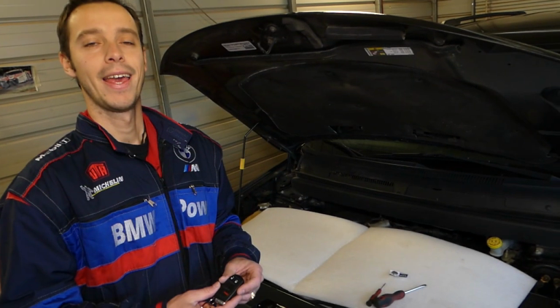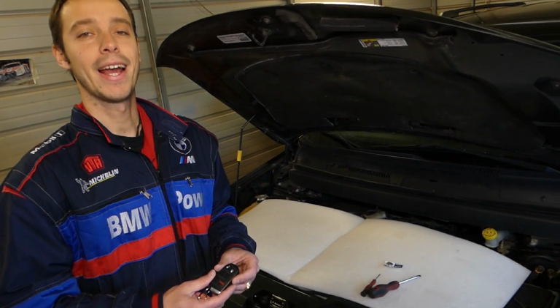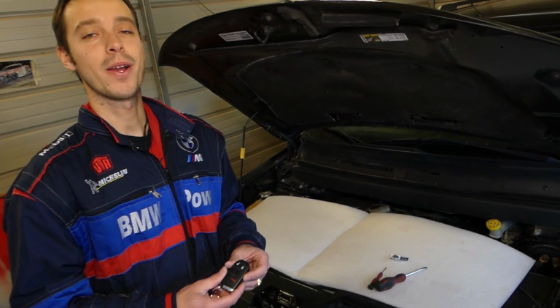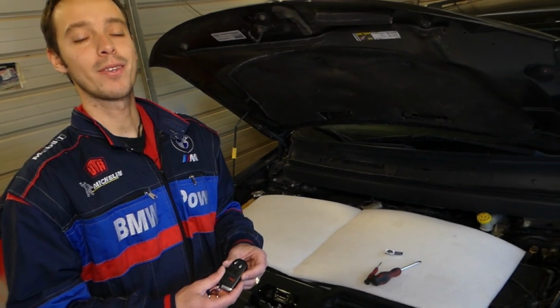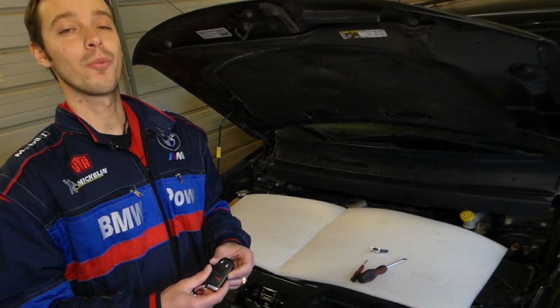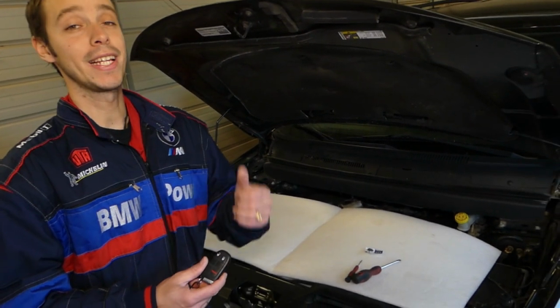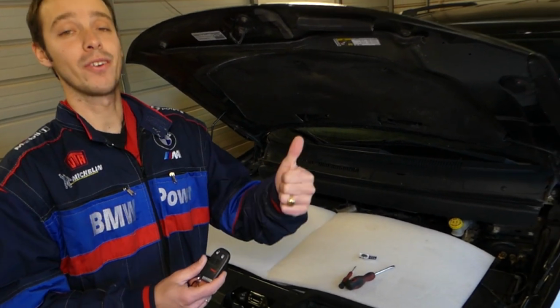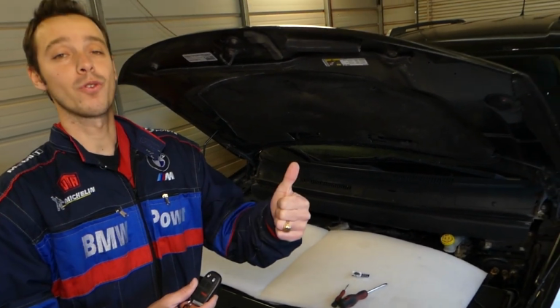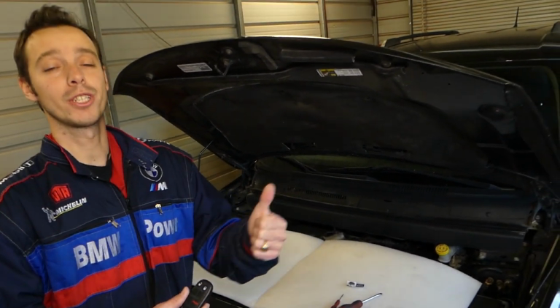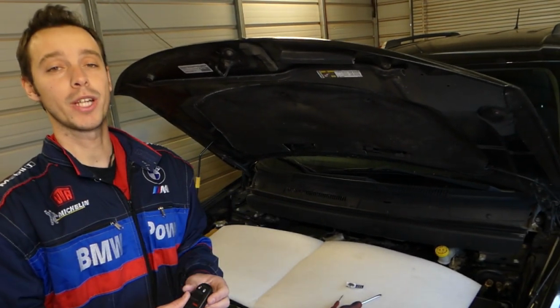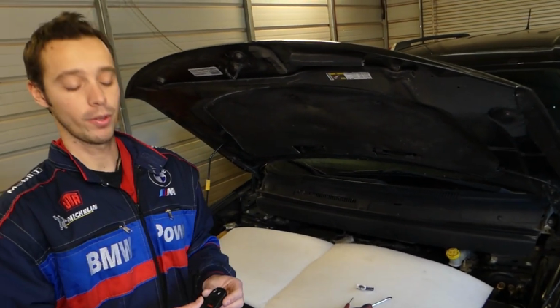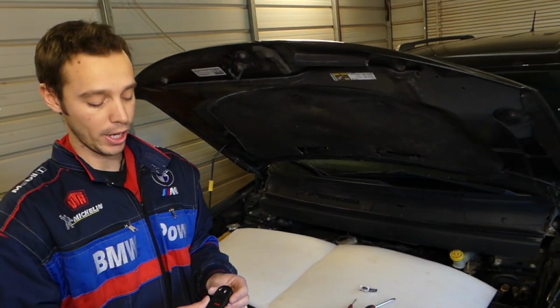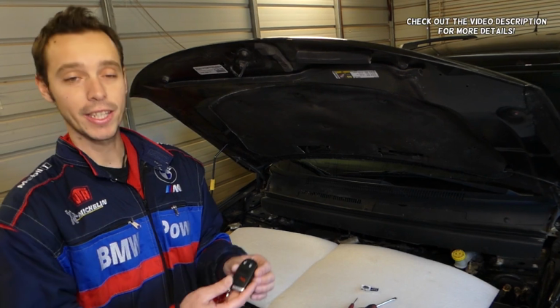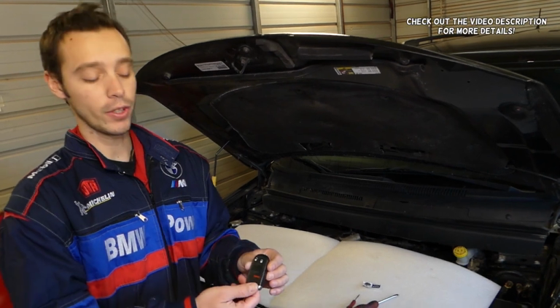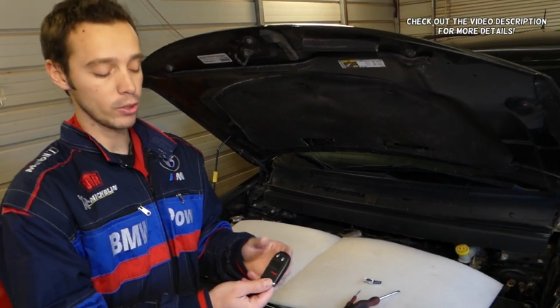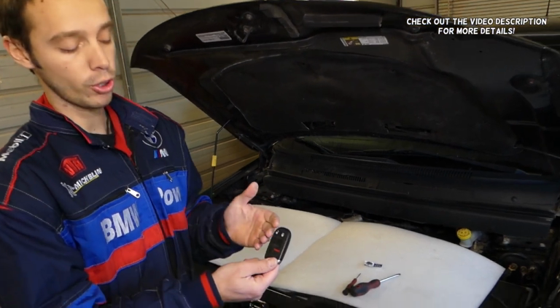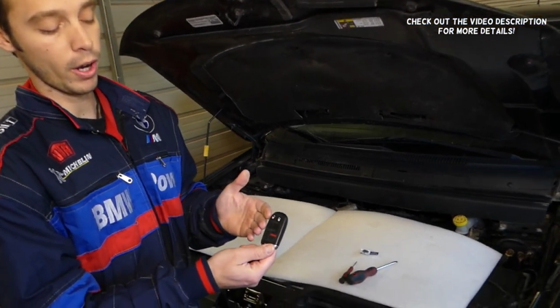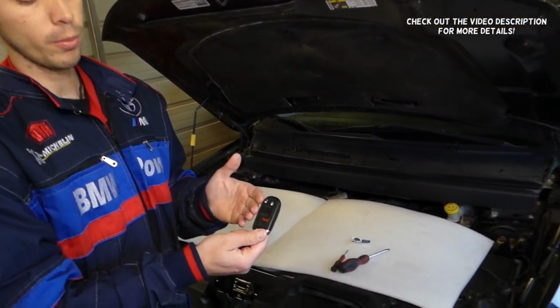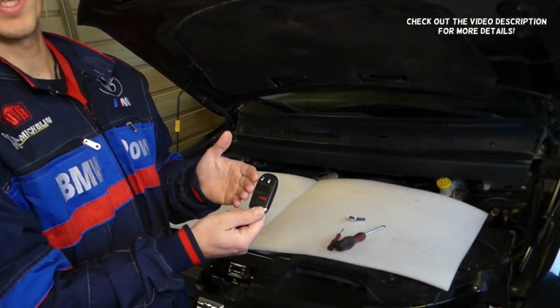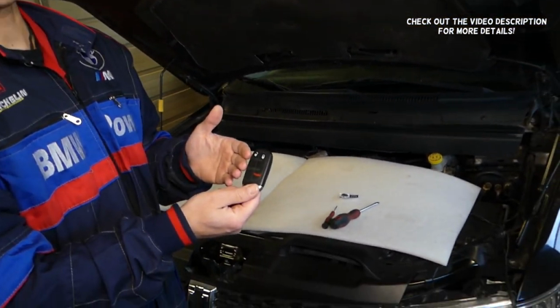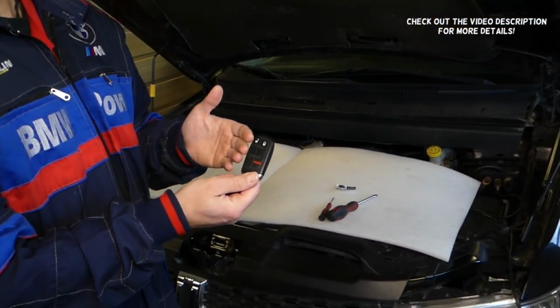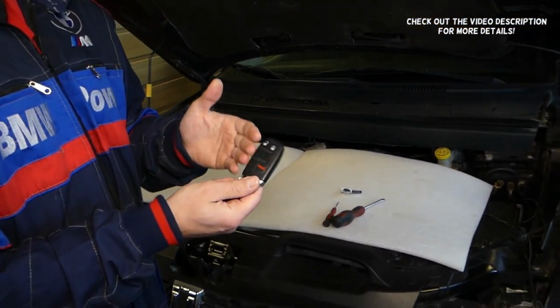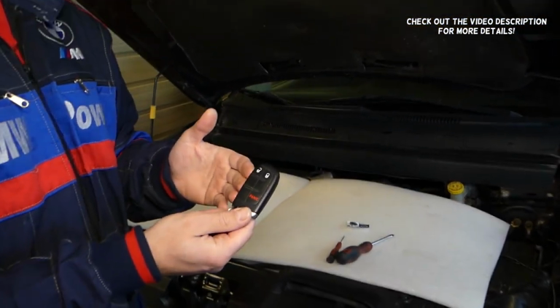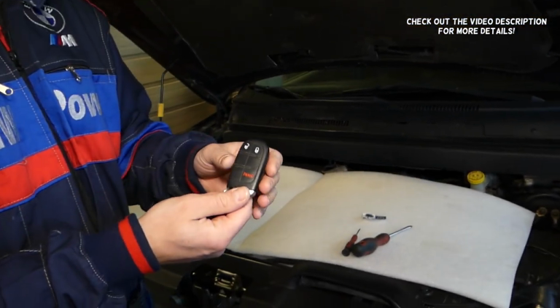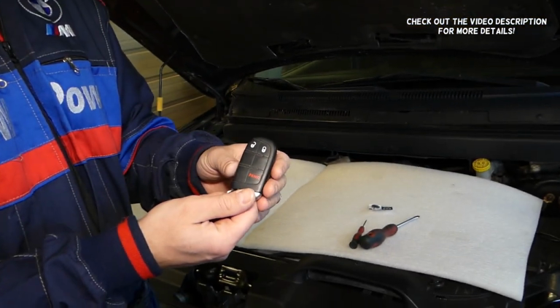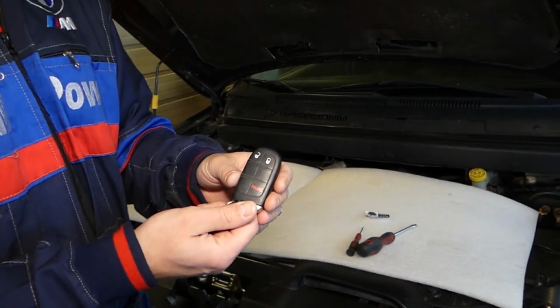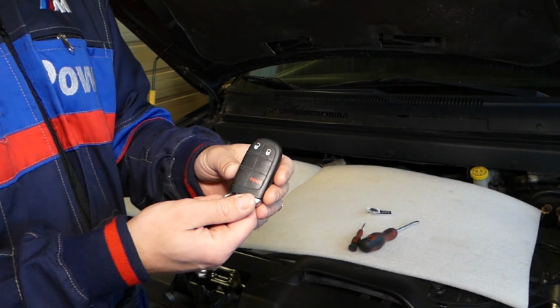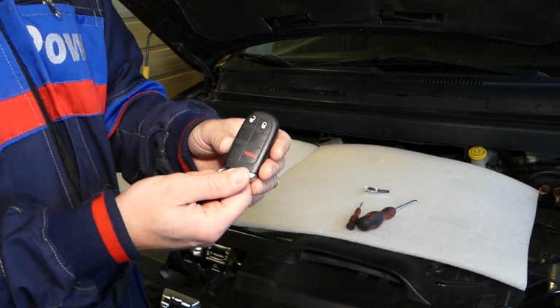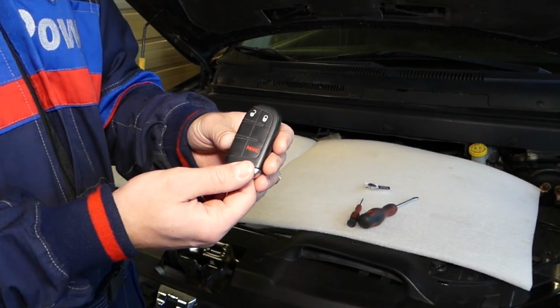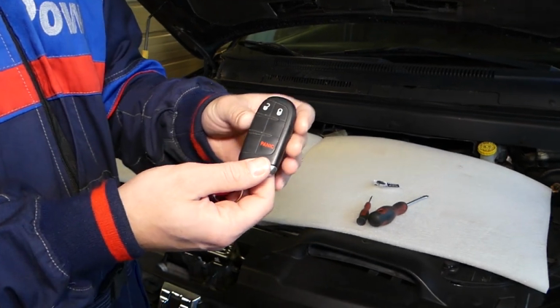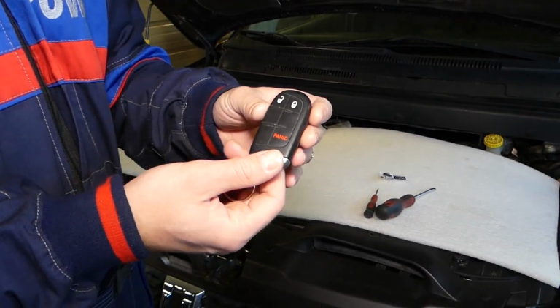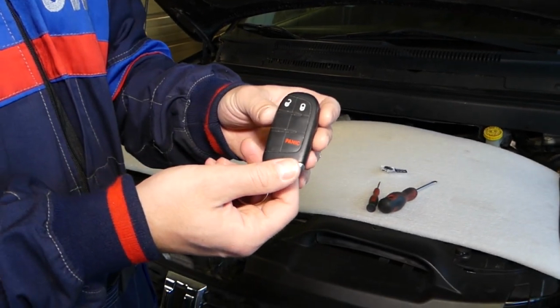Hey guys, welcome back to World Mechanics. Thank you for watching and subscribing to the channel. In today's video, we'll show you how to remove and replace the key battery on a Chrysler 300.